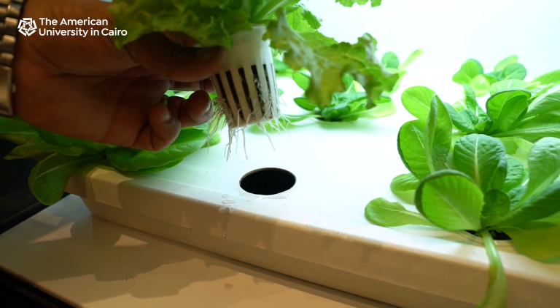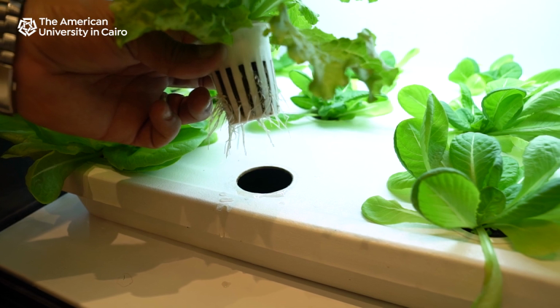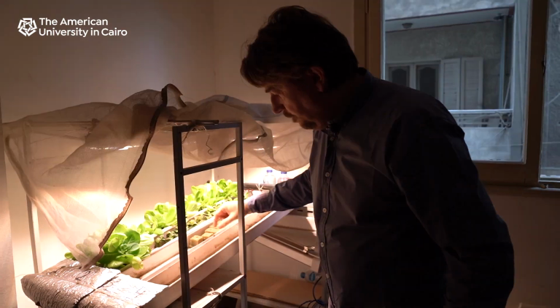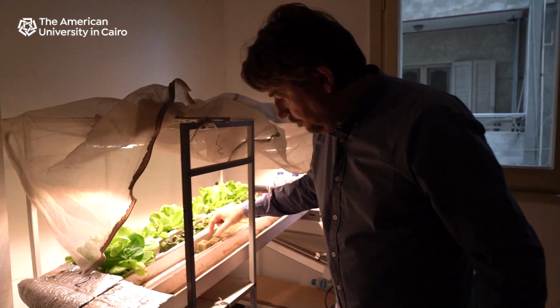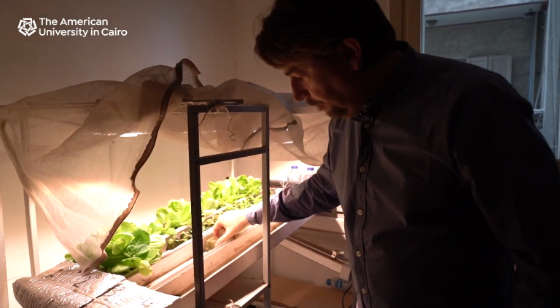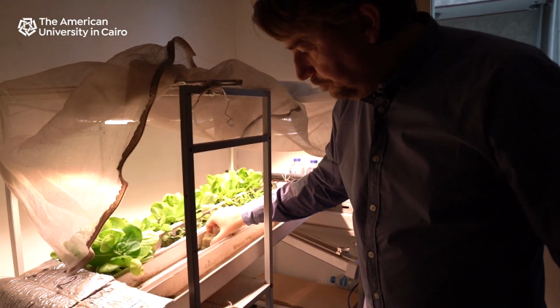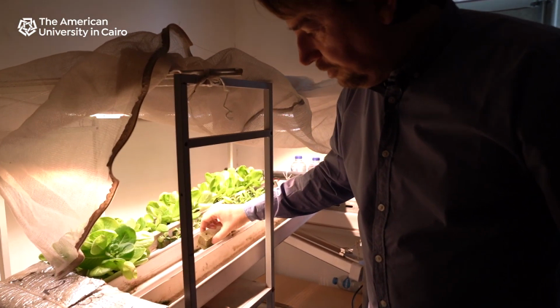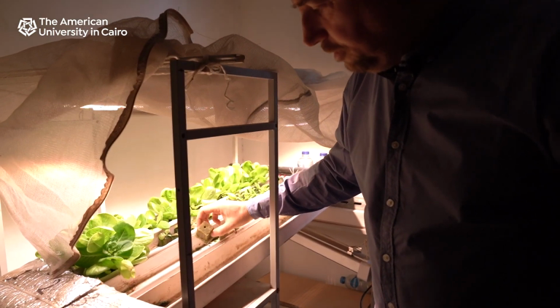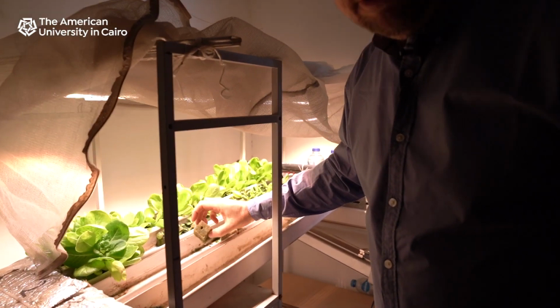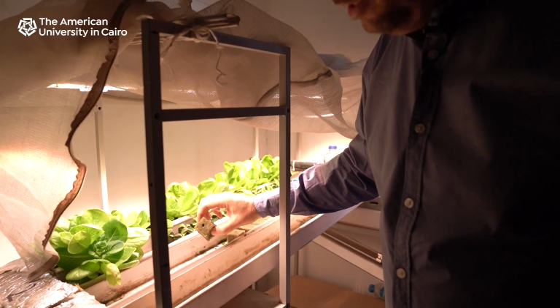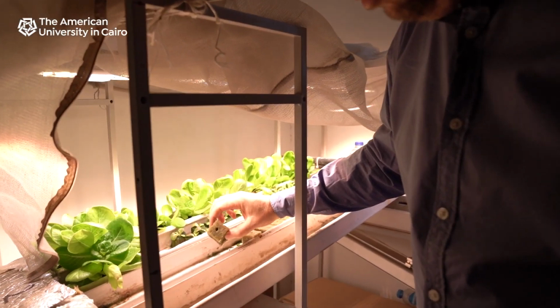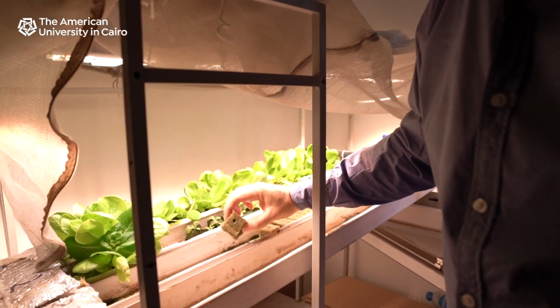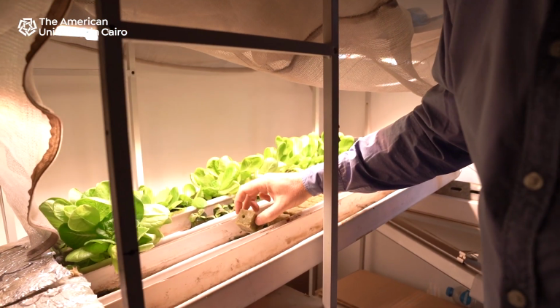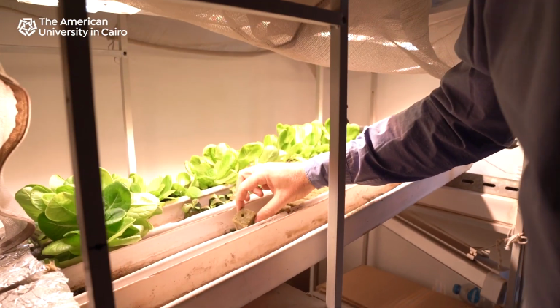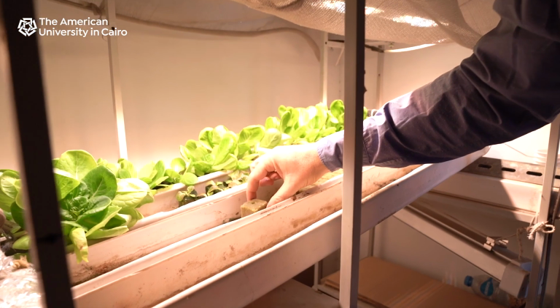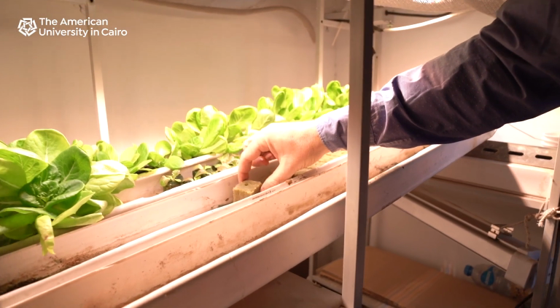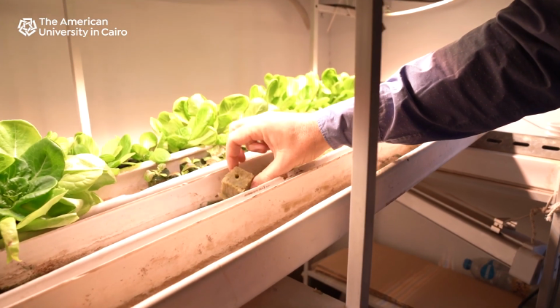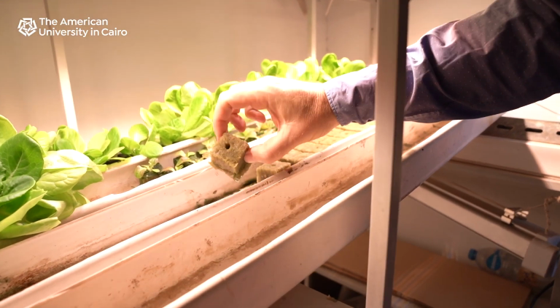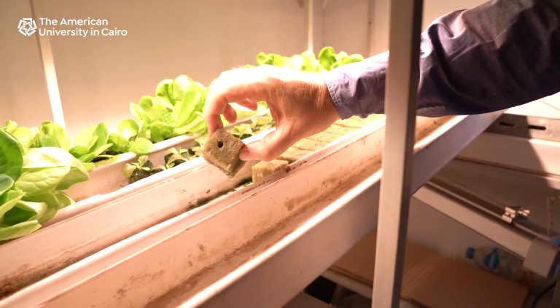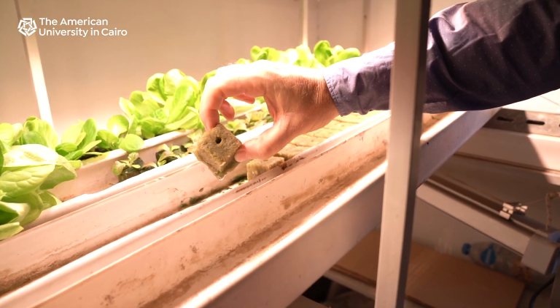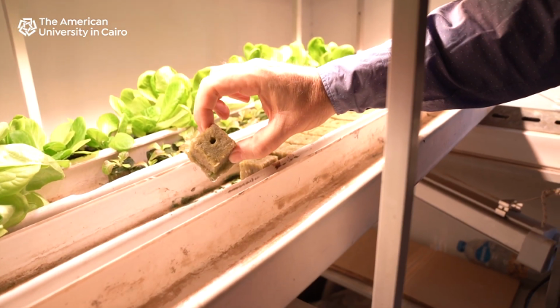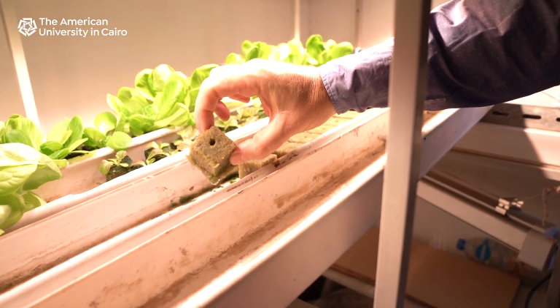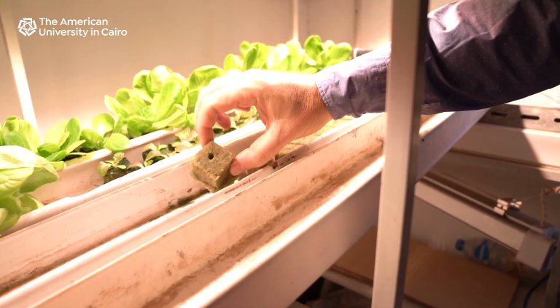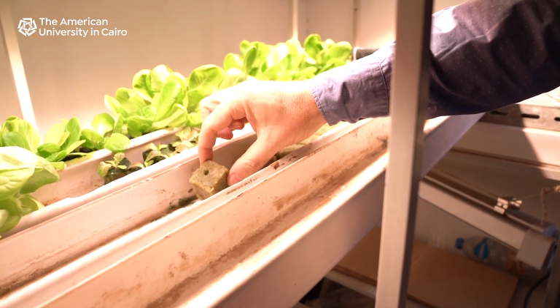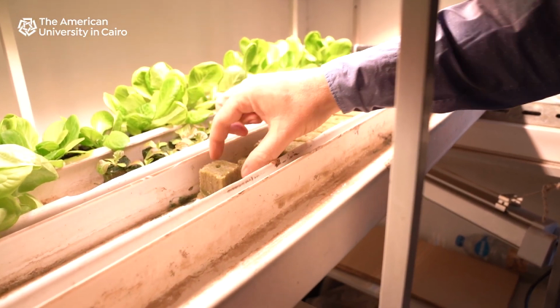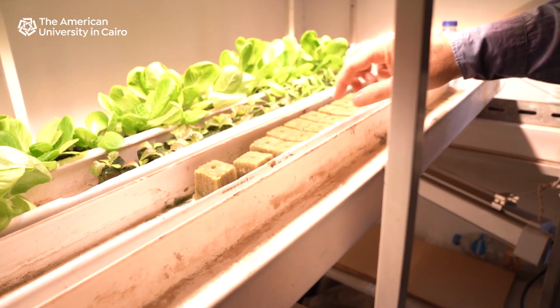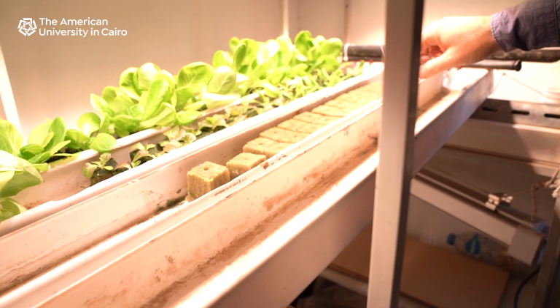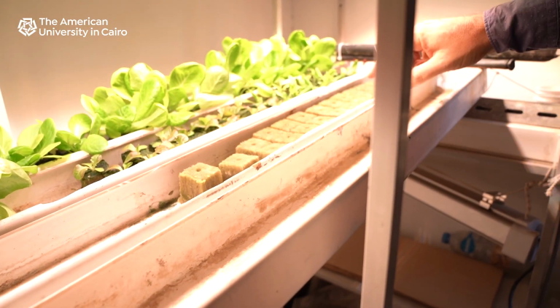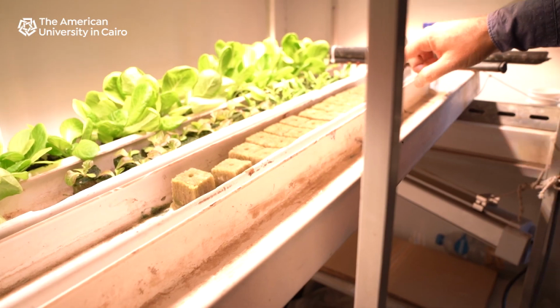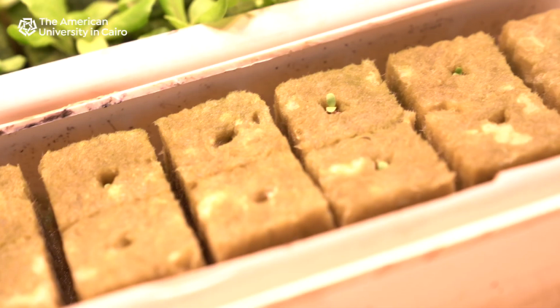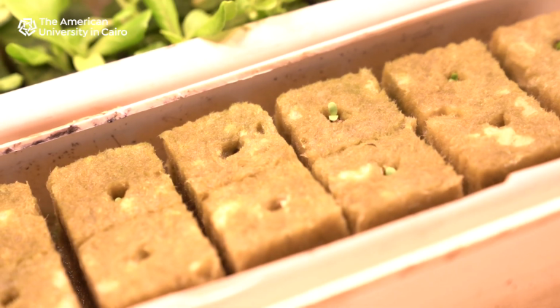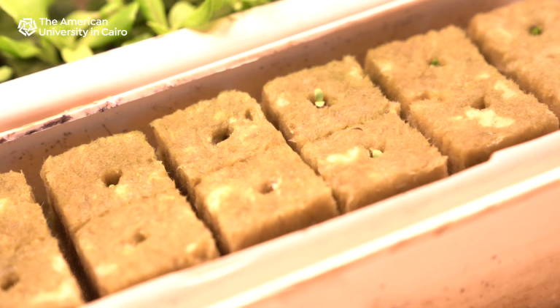What we do is we first put our seeds in these little grow cubes, and you can see it starts off with a very small sprout. You can see the different stages of growth.